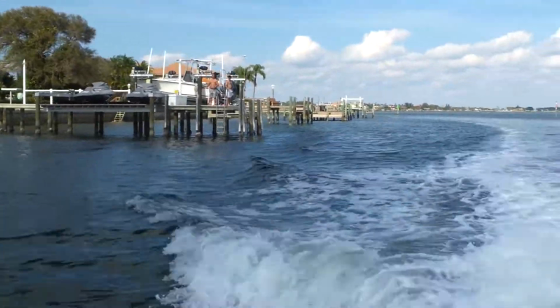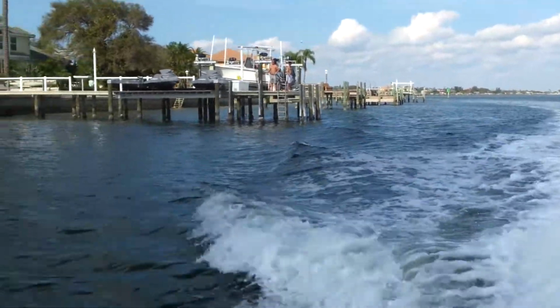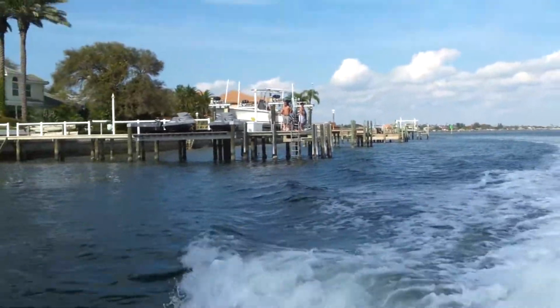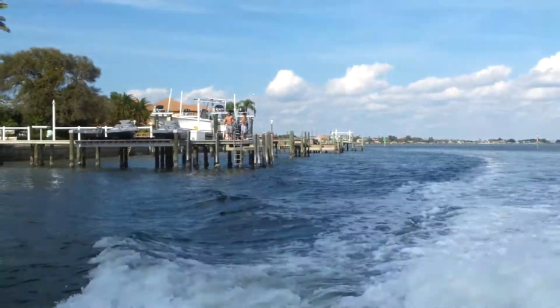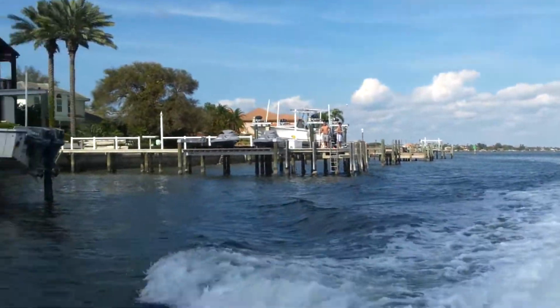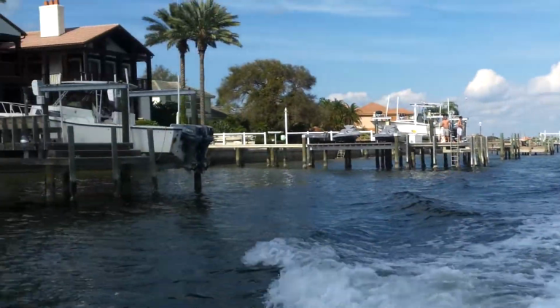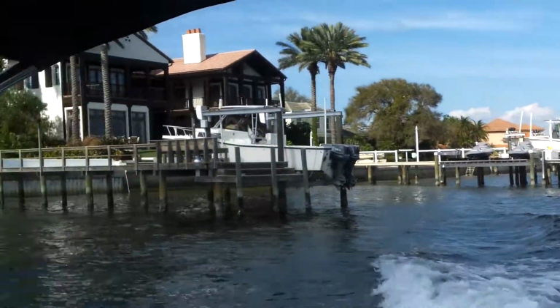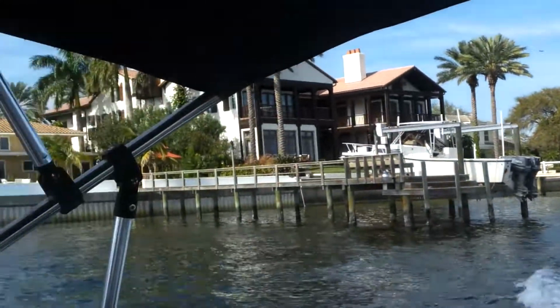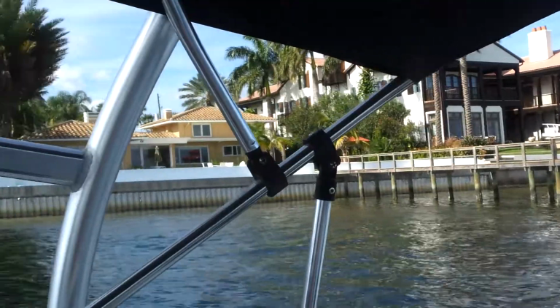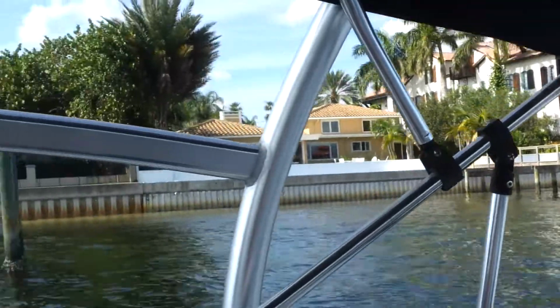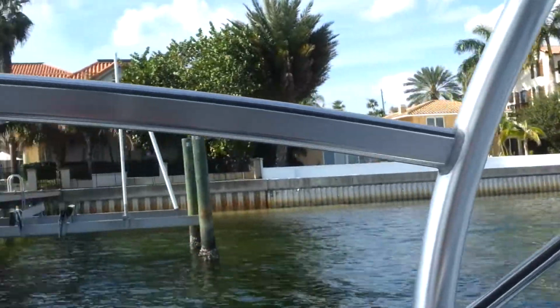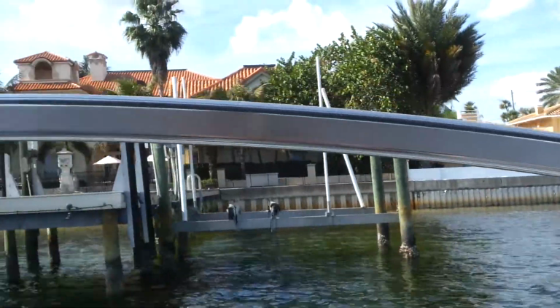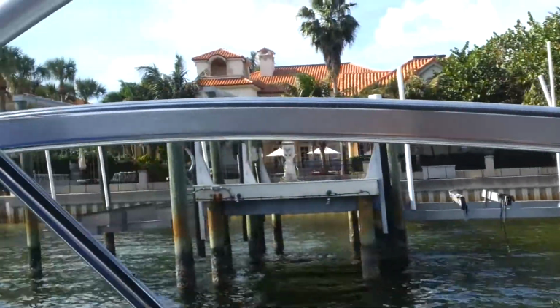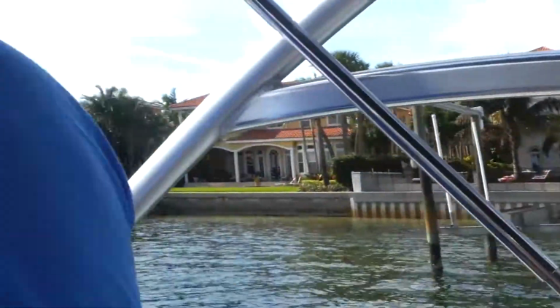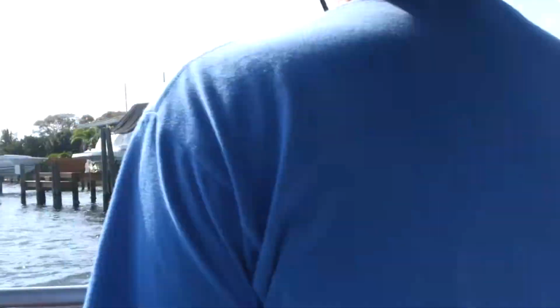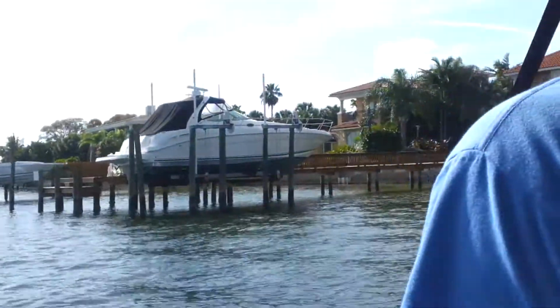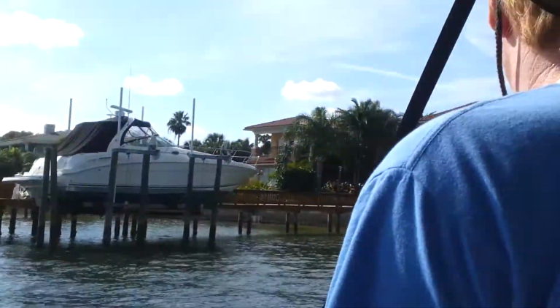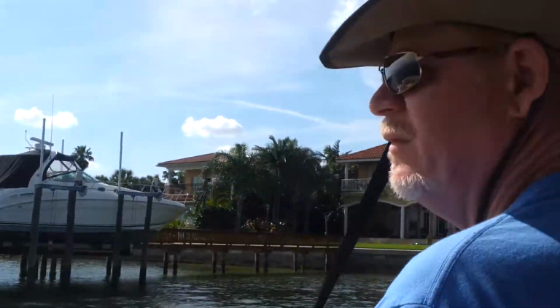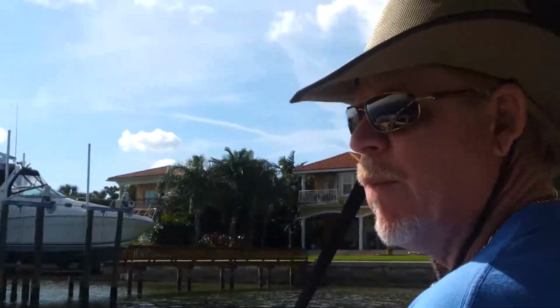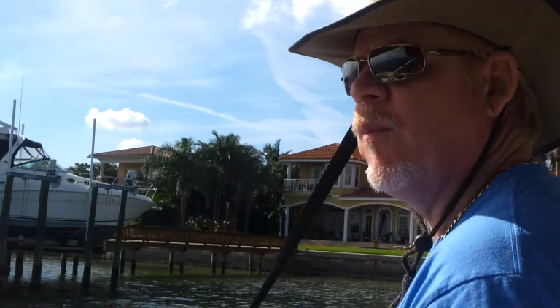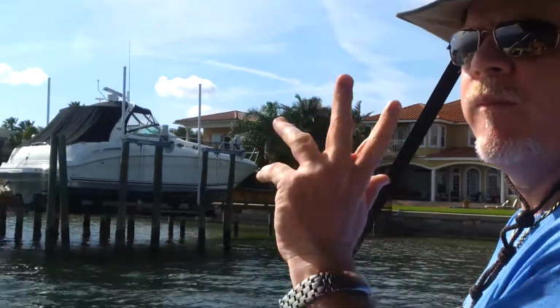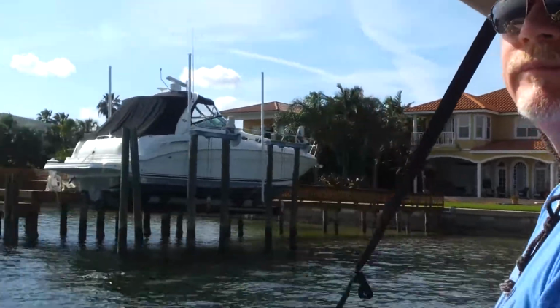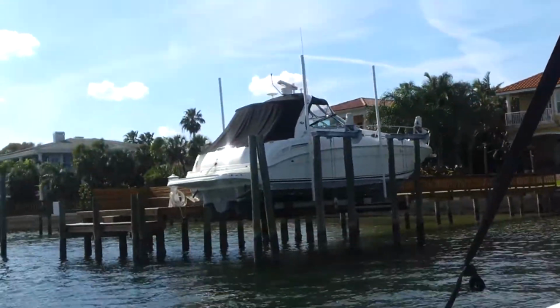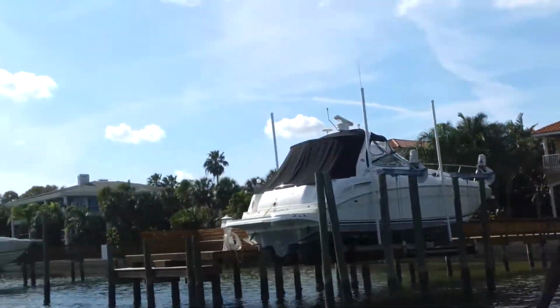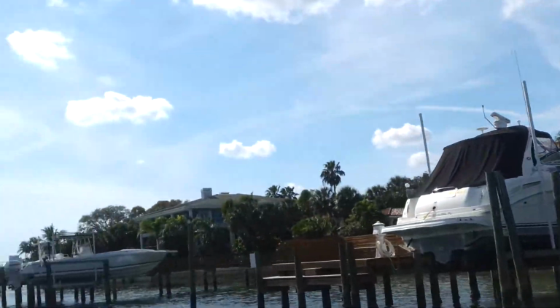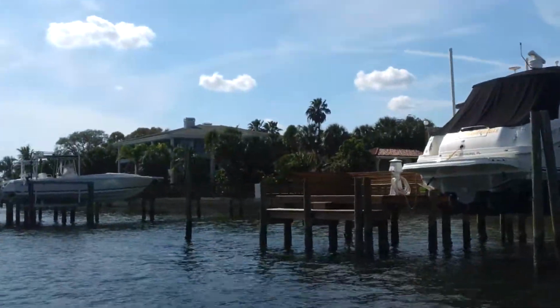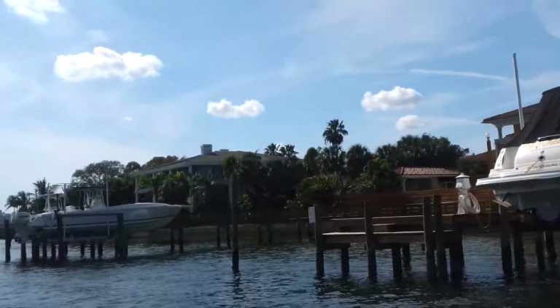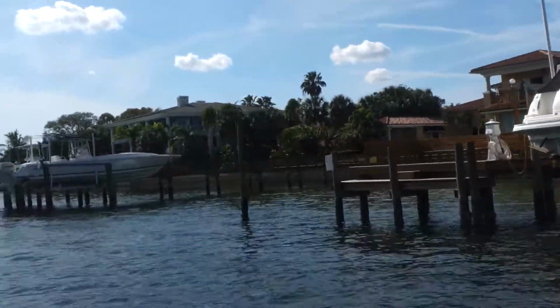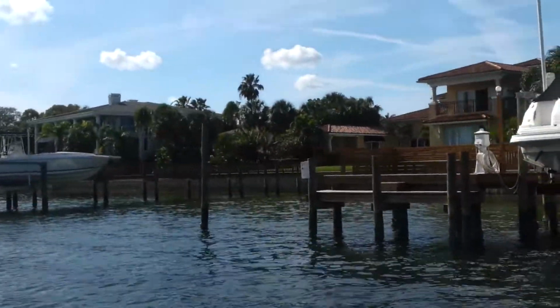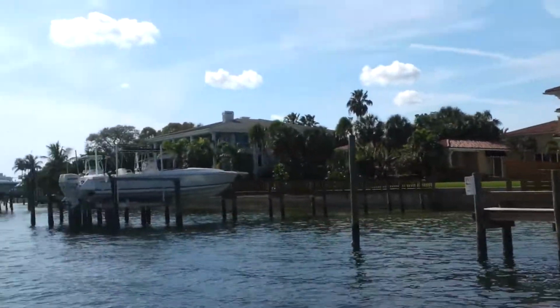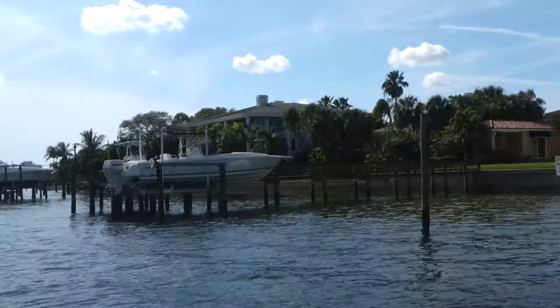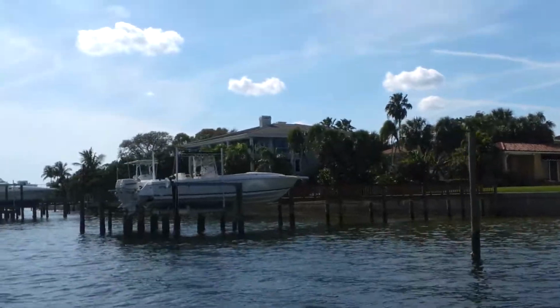Giving you a glimpse now of Brightwaters Boulevard as we're coming across the outside of it. Hey Captain Jack, how are you? Brightwaters Boulevard, part of Snell Isle — this is the exterior.